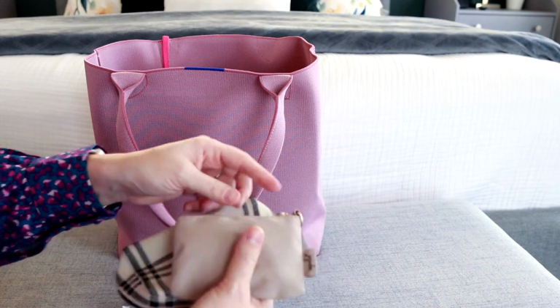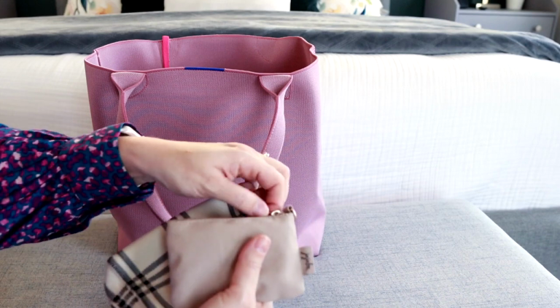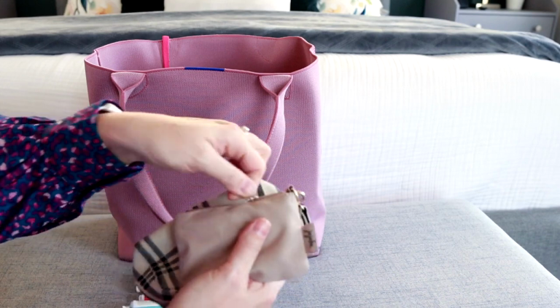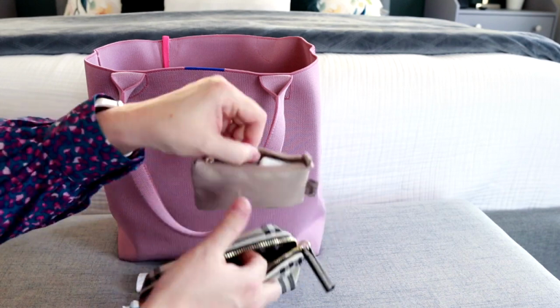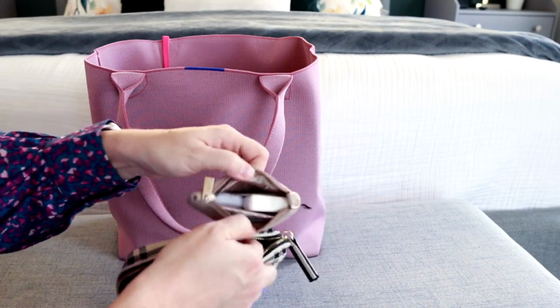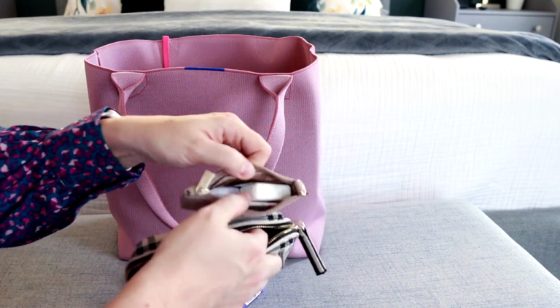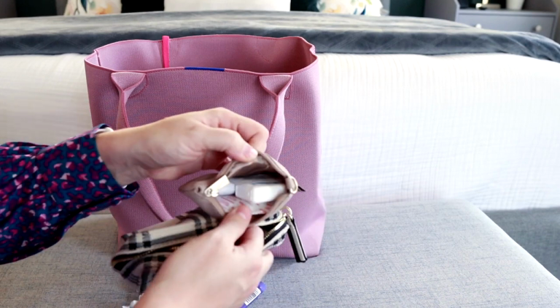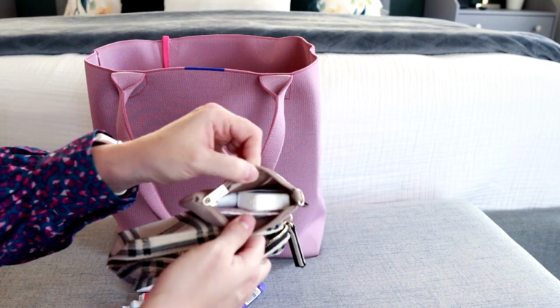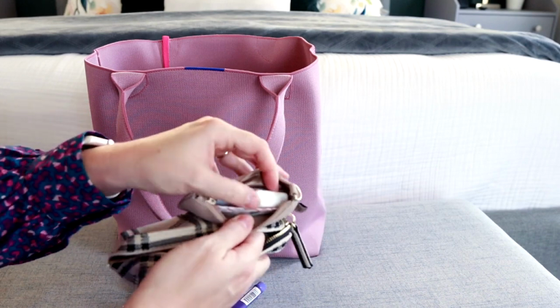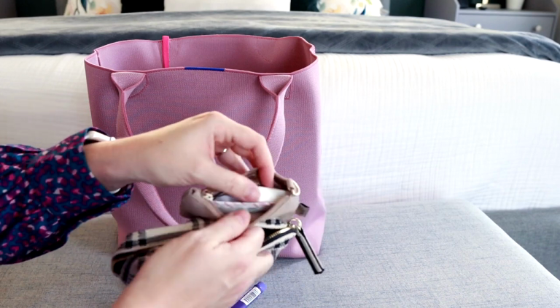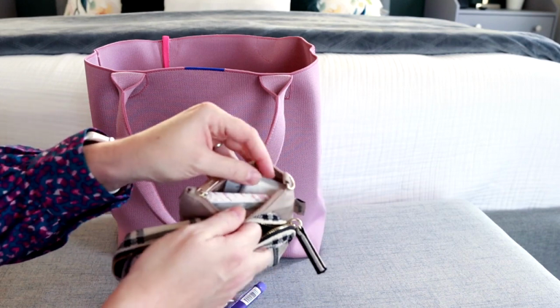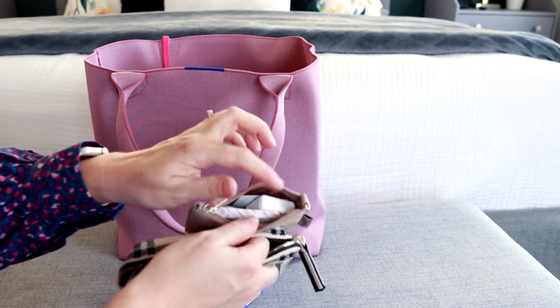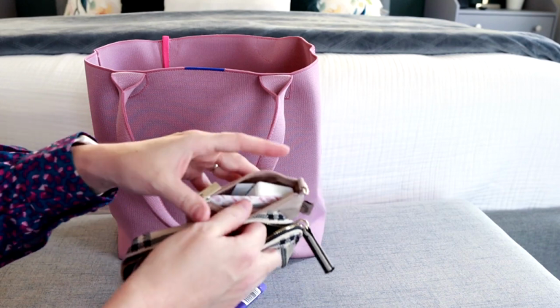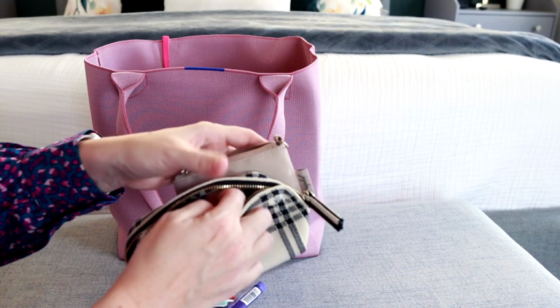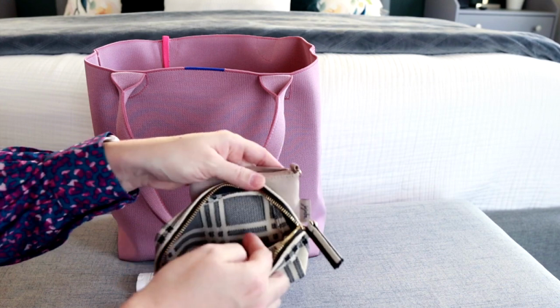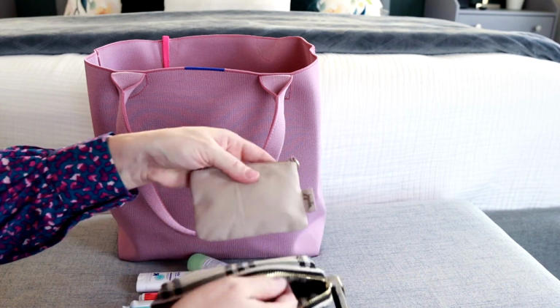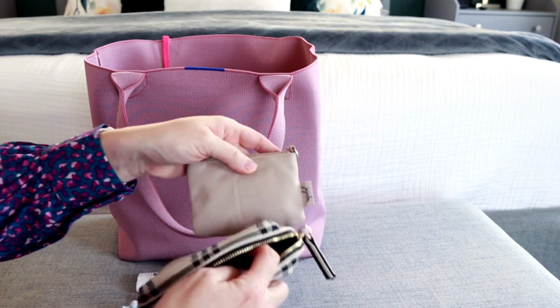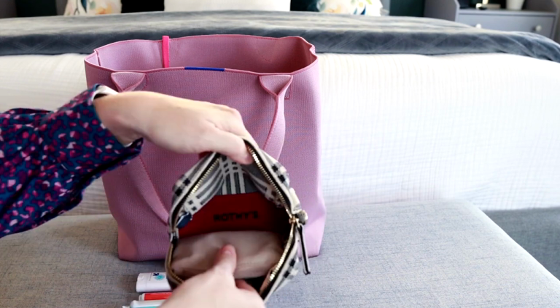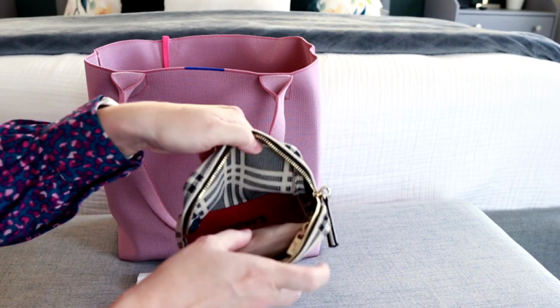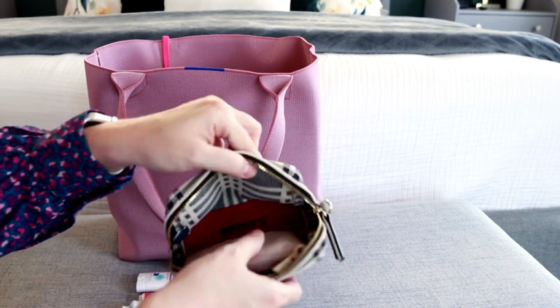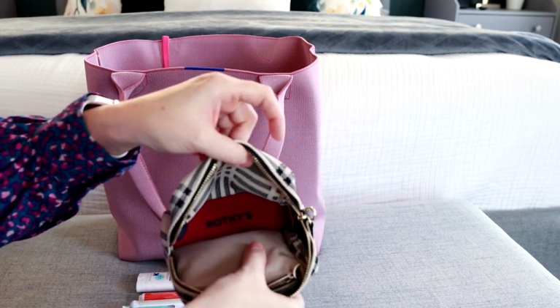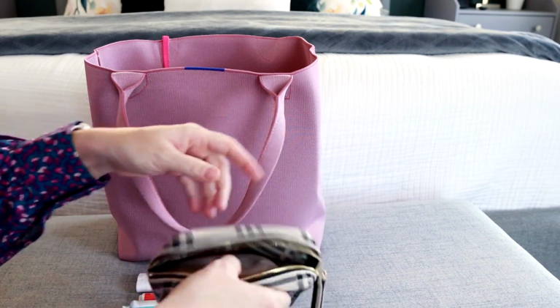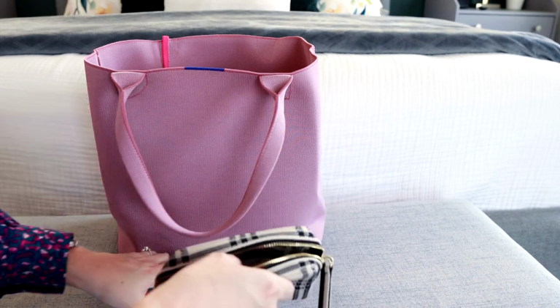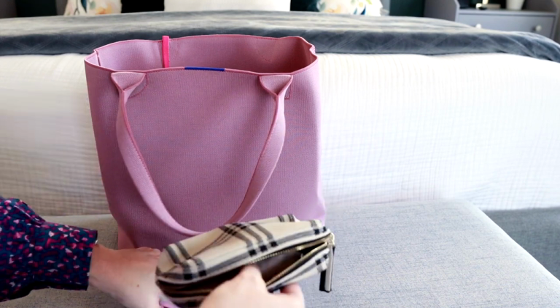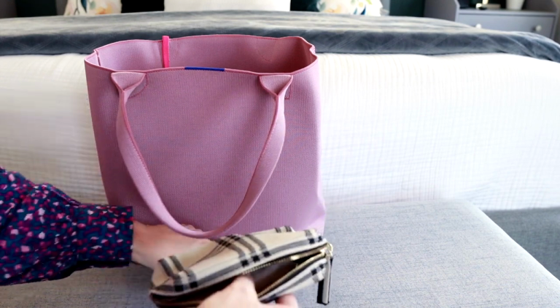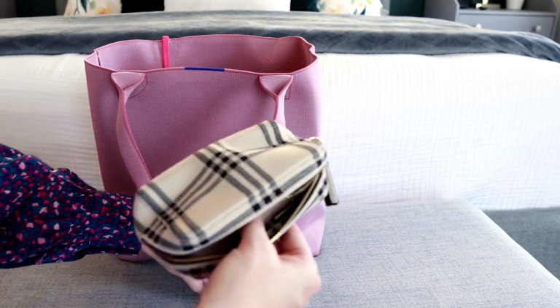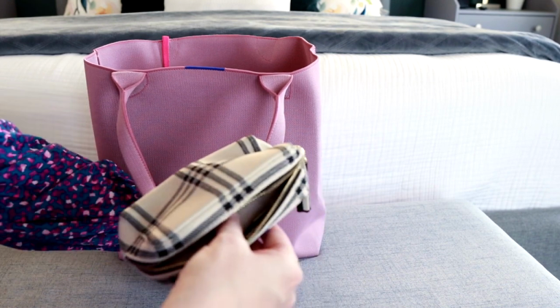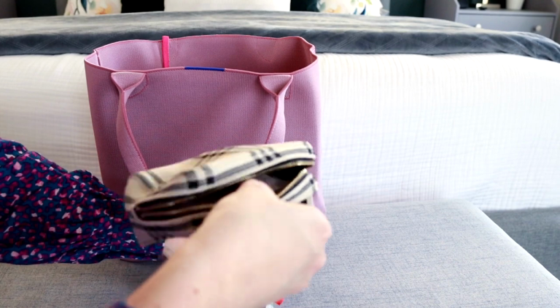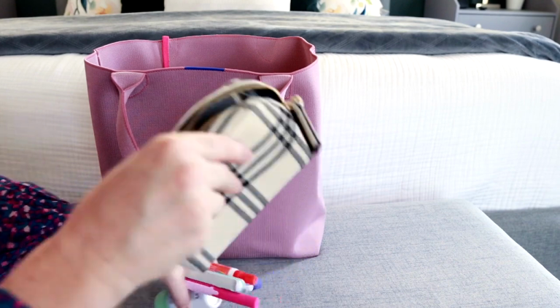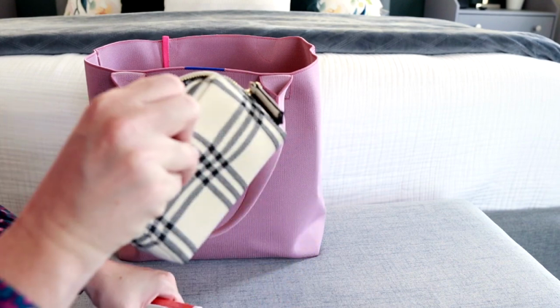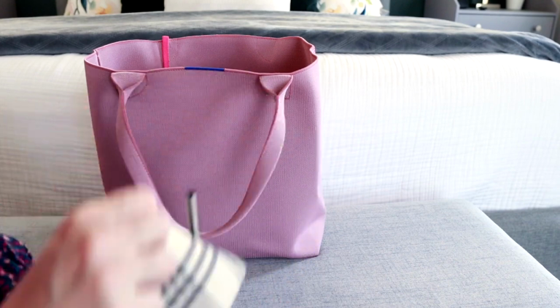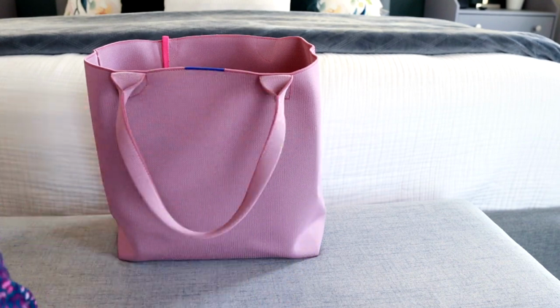This little coin purse is keeping all of our band-aids and ointment, and there's even some floss in here as well. It definitely fits a good amount of stuff into this mini universal pouch.